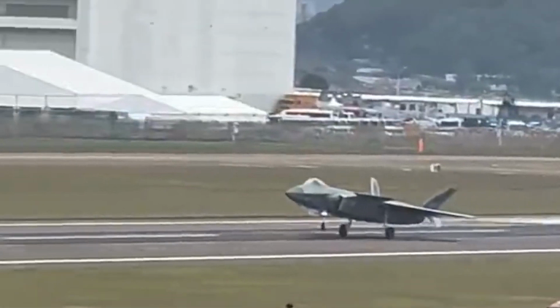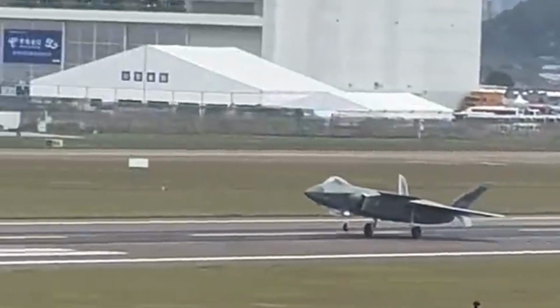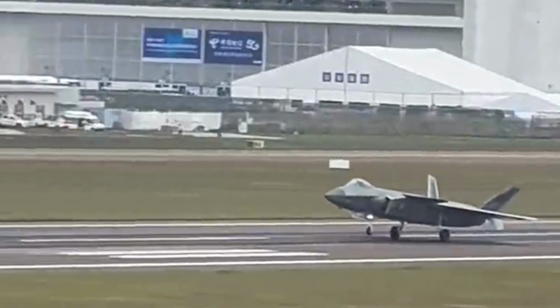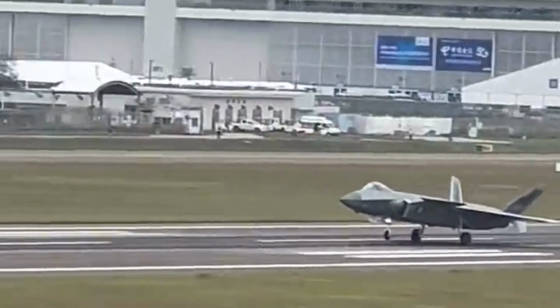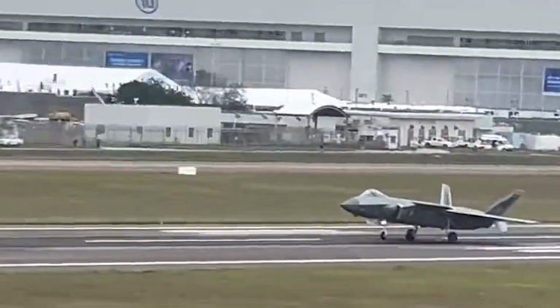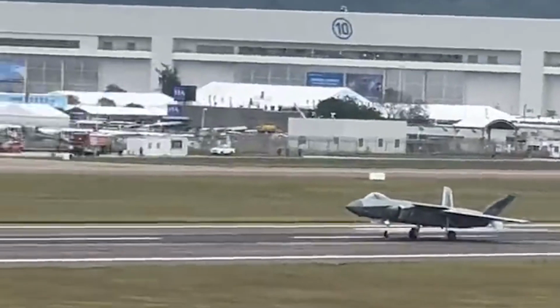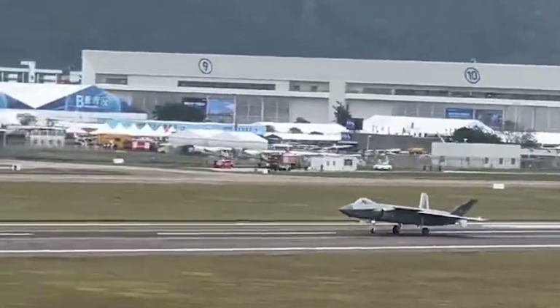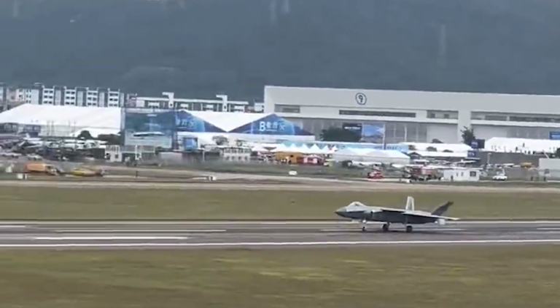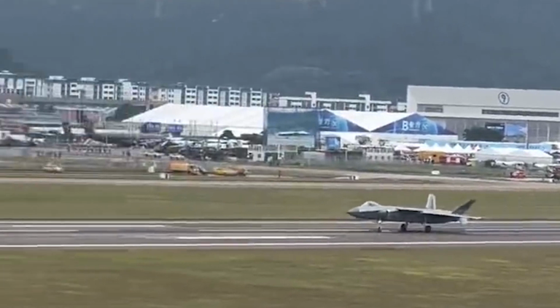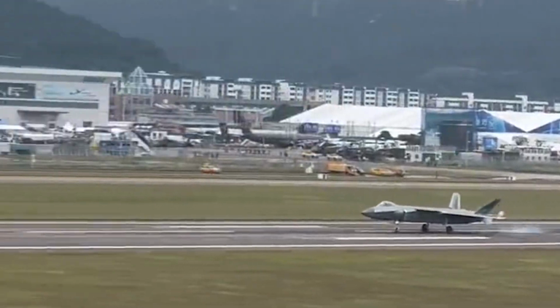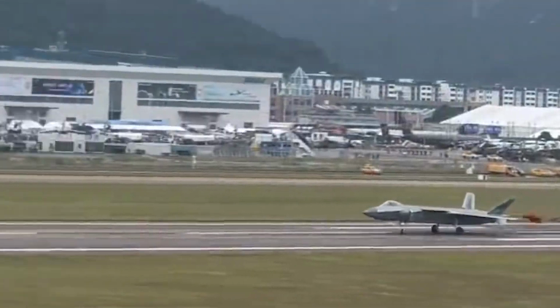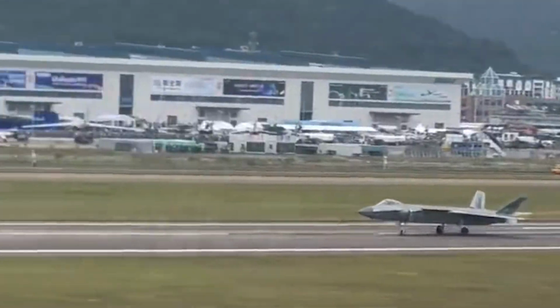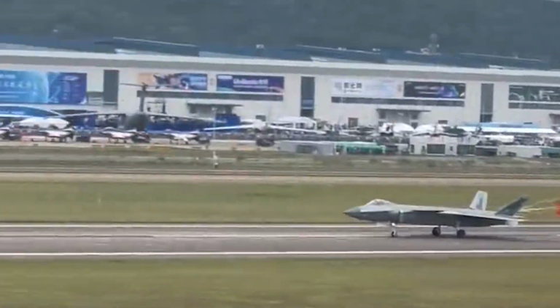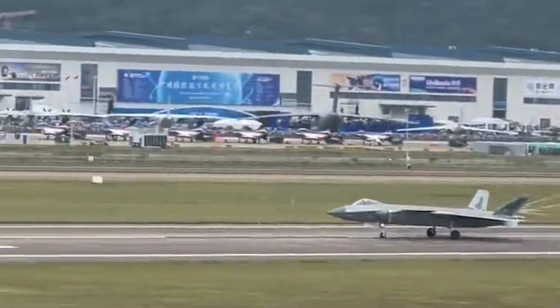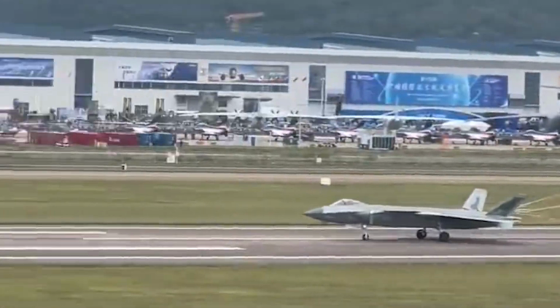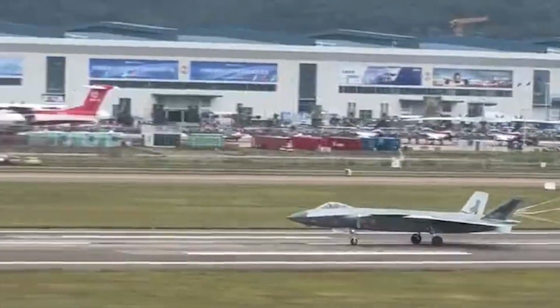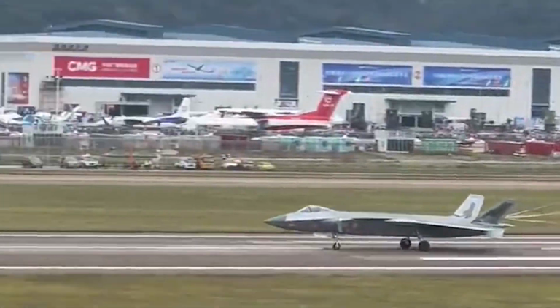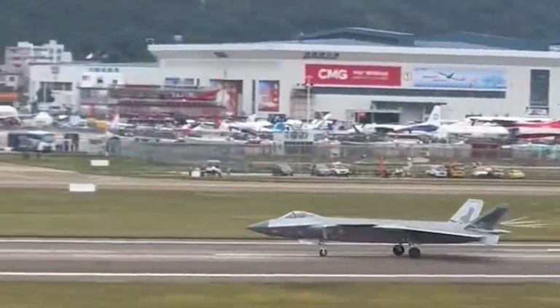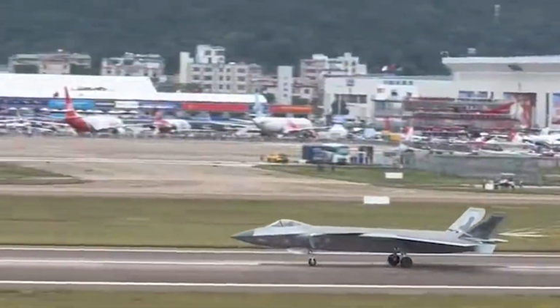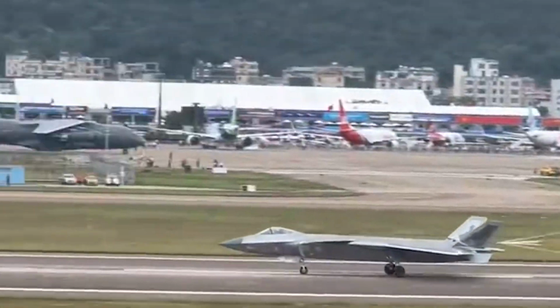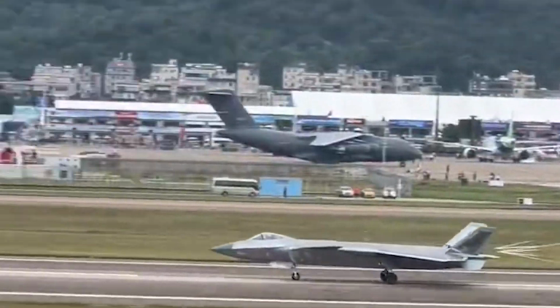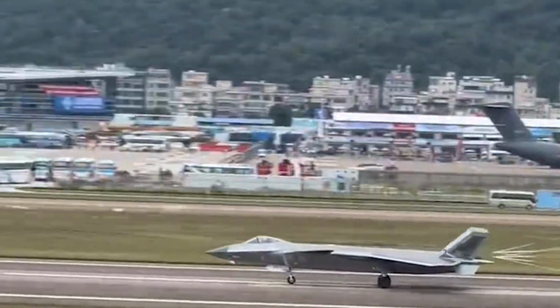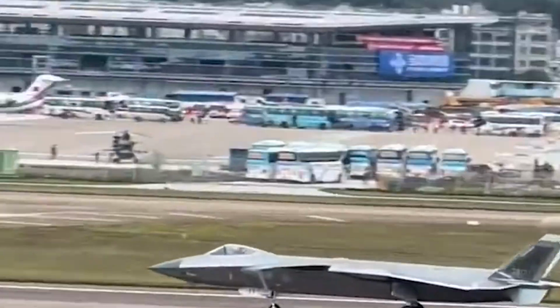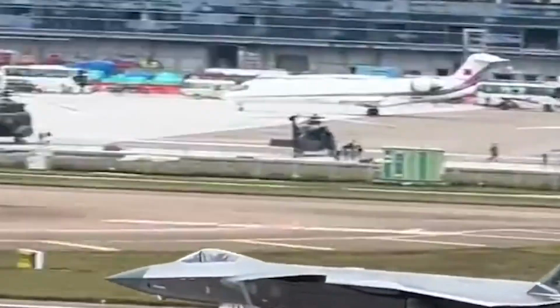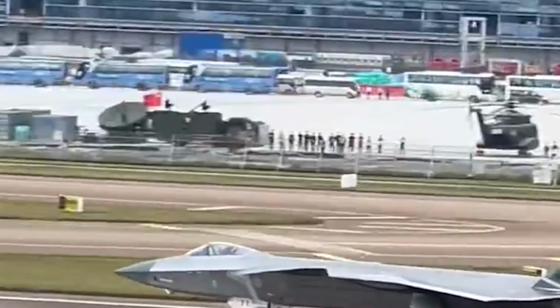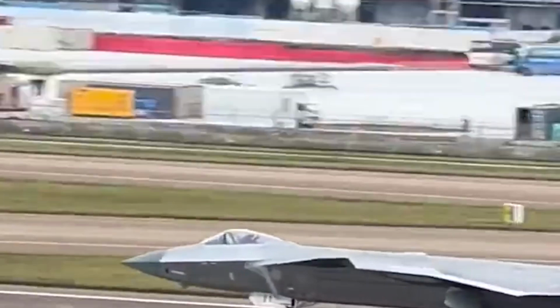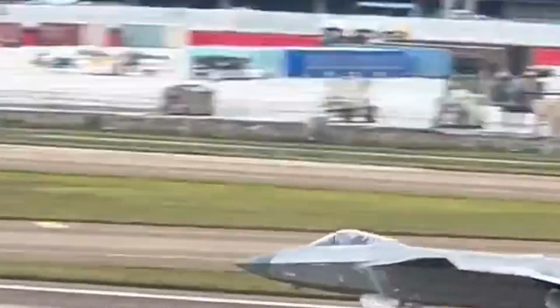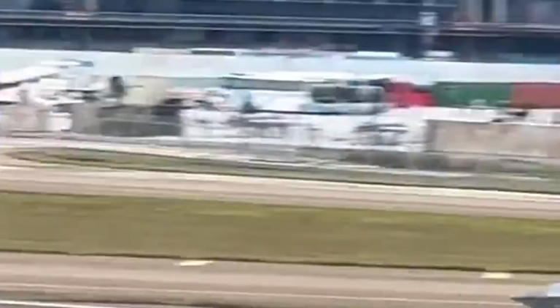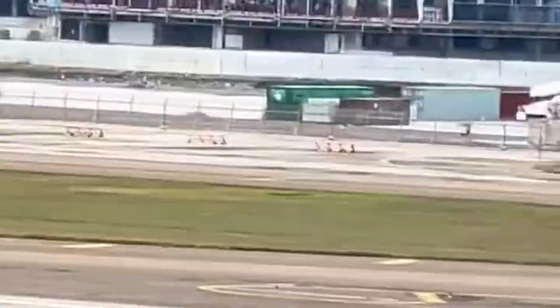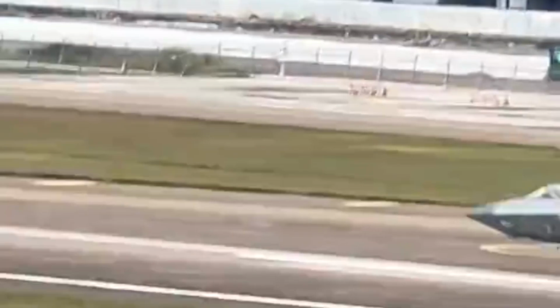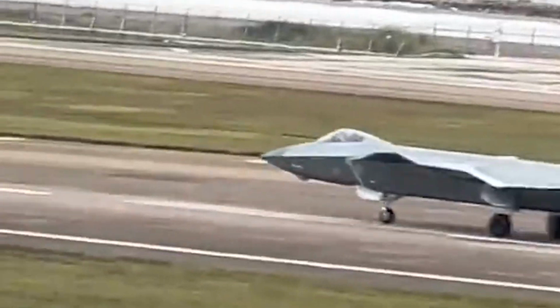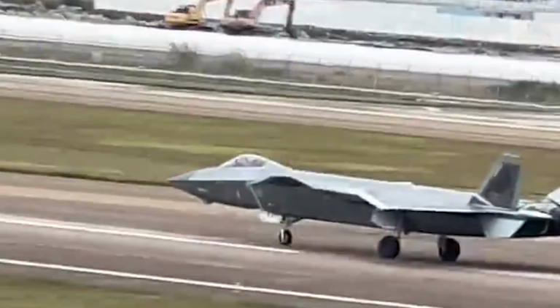In addition, the J-20 also carried out high-speed rolls and other maneuvers. Here I am going to play the high-quality video of the J-20 flight performance with a live recording.